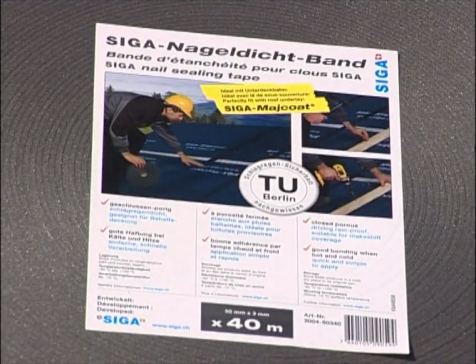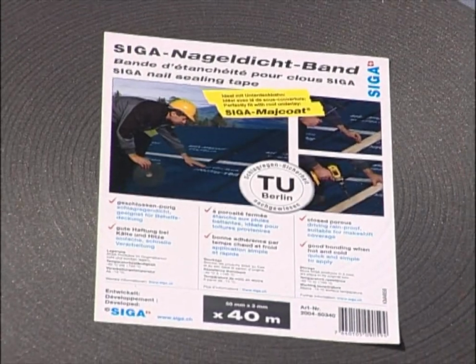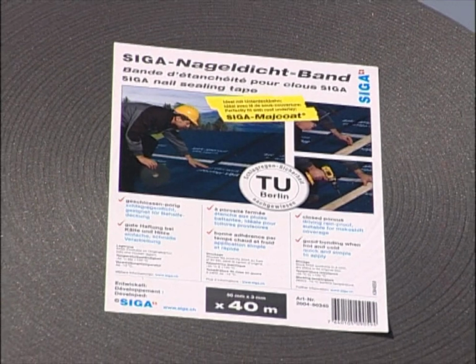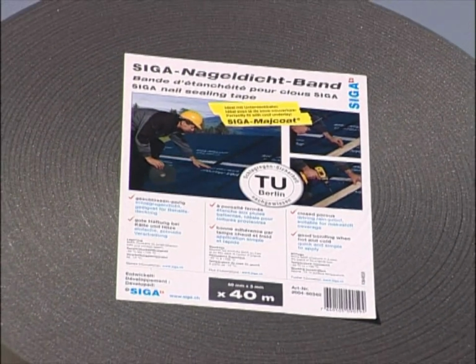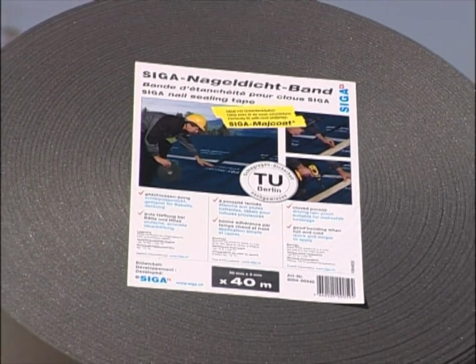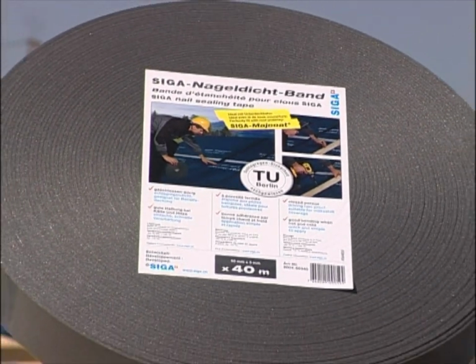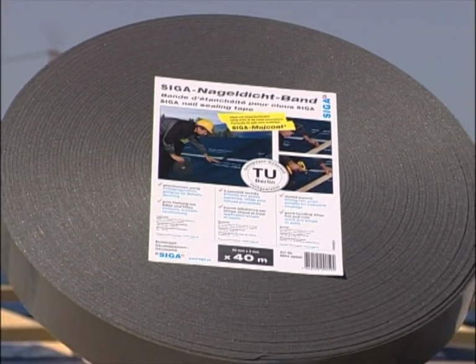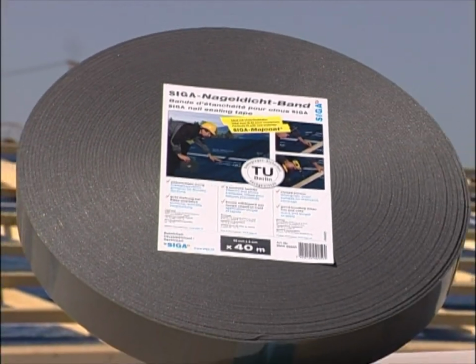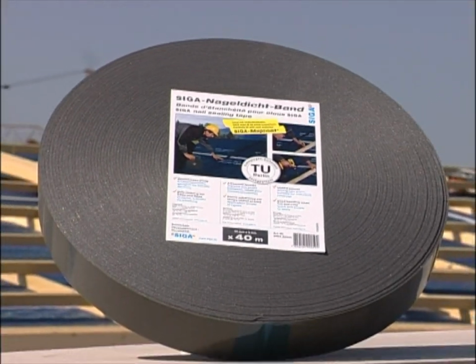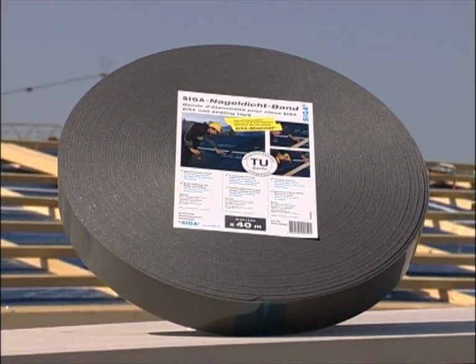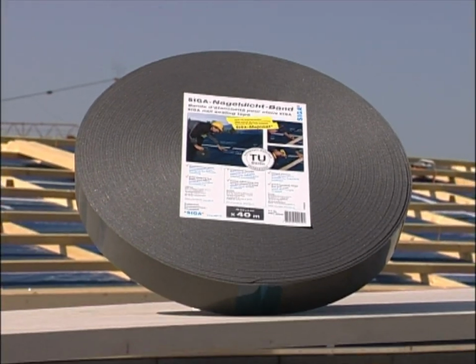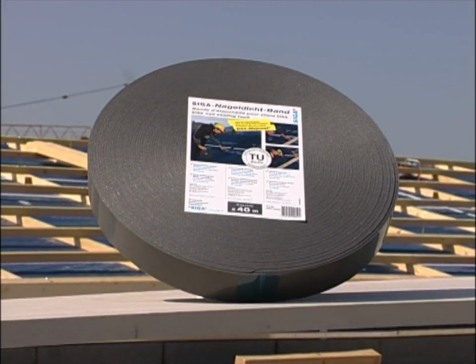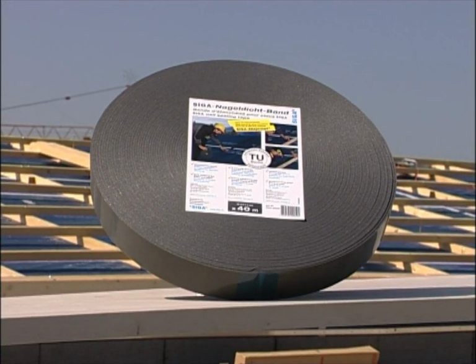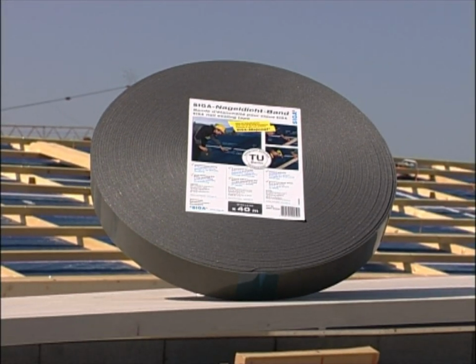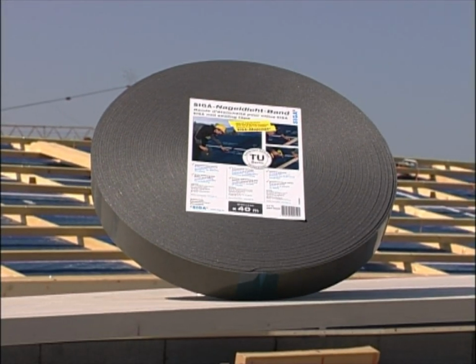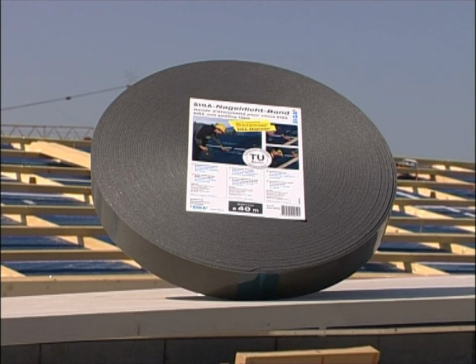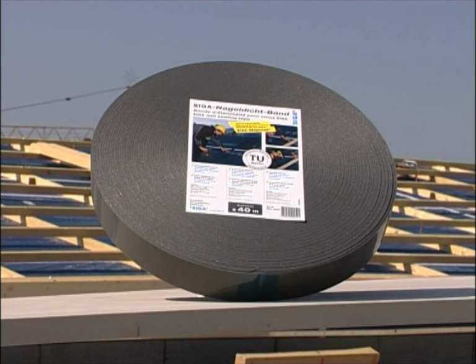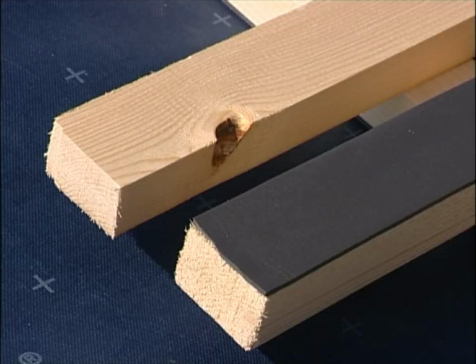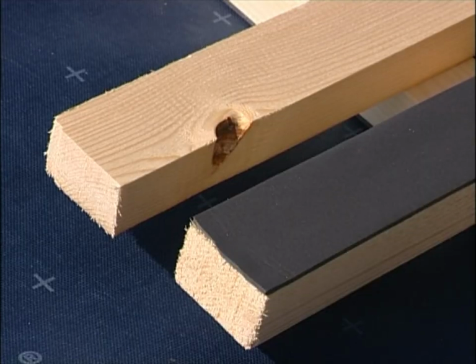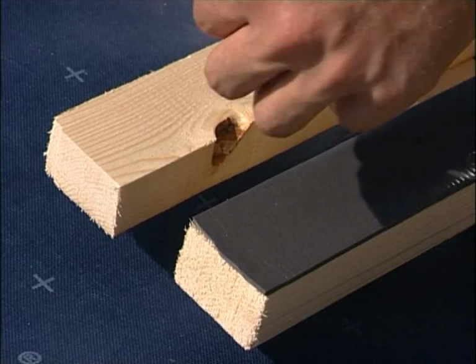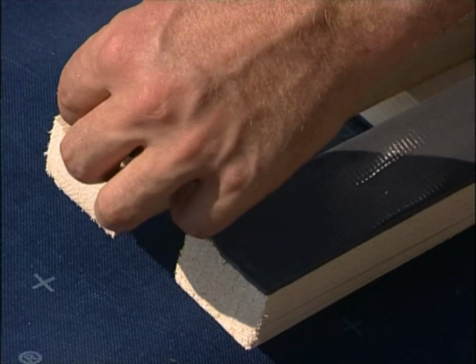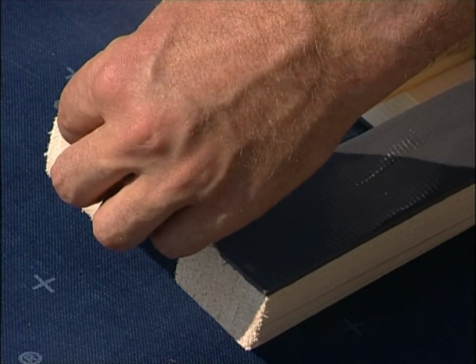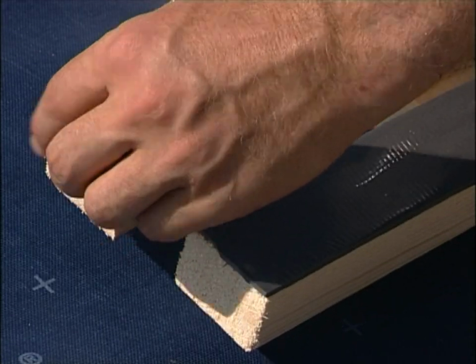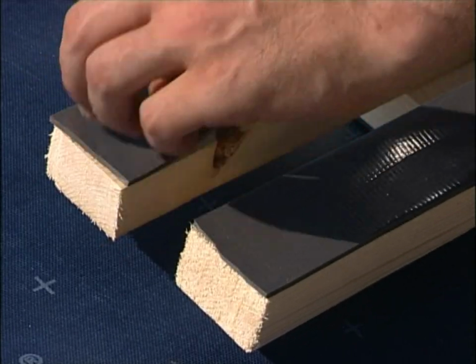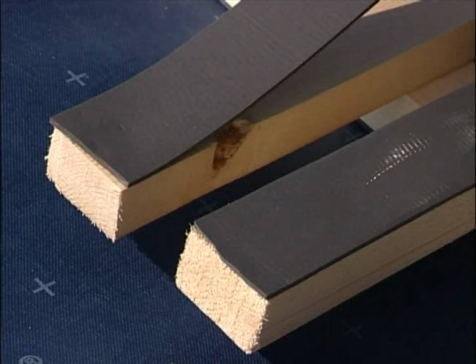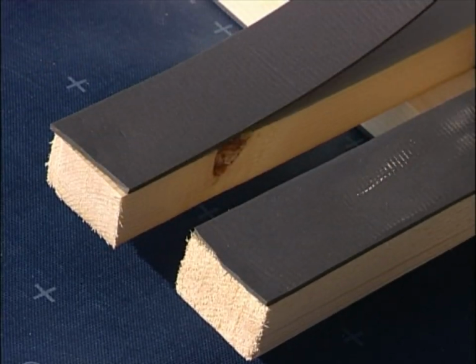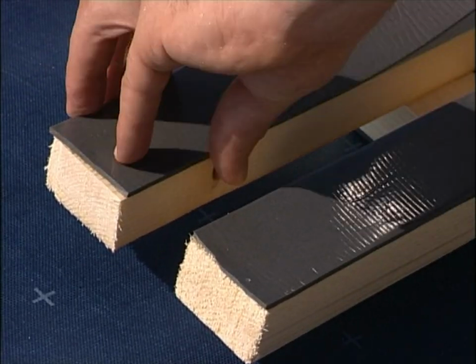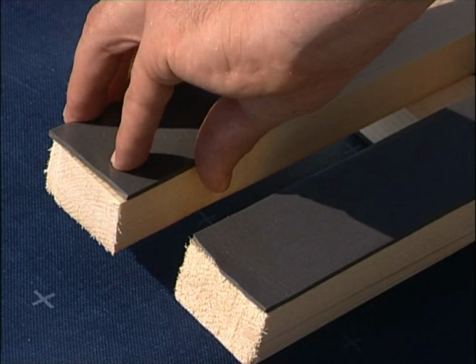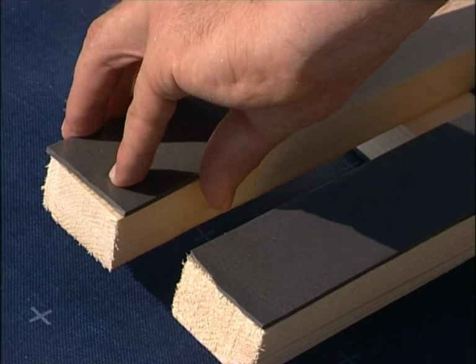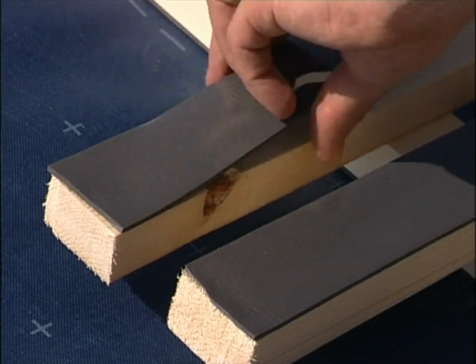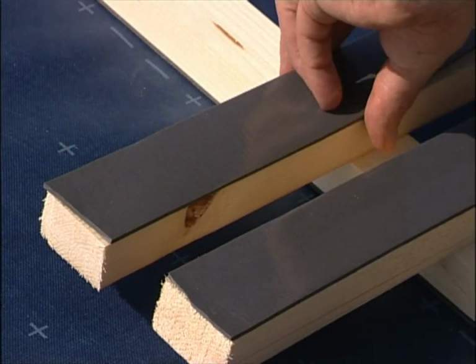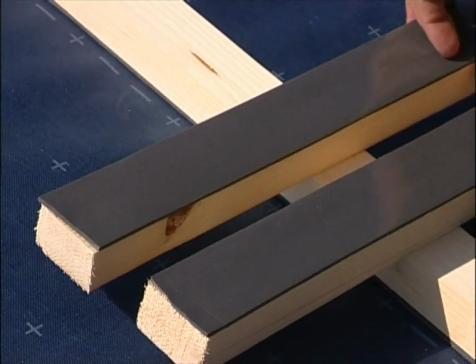The Seeger nail sealing tape is excellently suited for permanent rainproof sealing during batten installation. Stick the nail sealing tape to the counter slatting and subsequently install the battens.